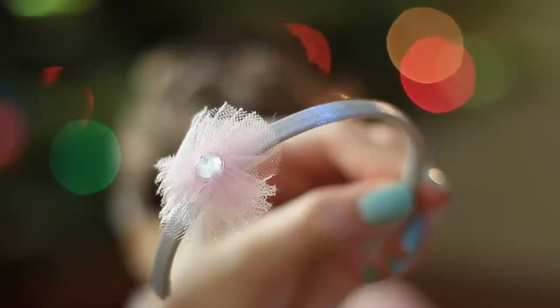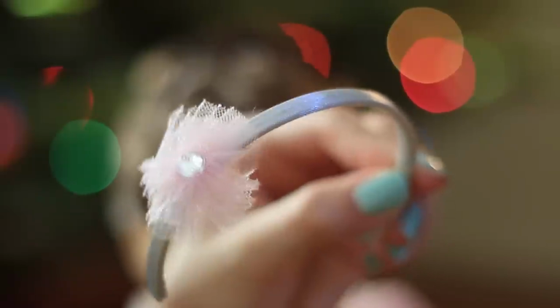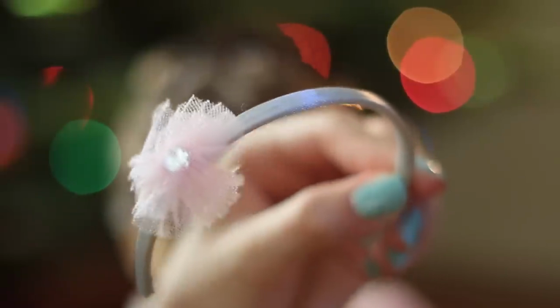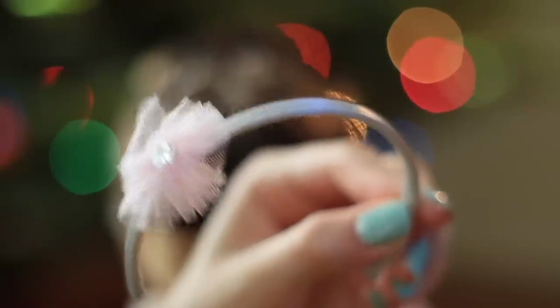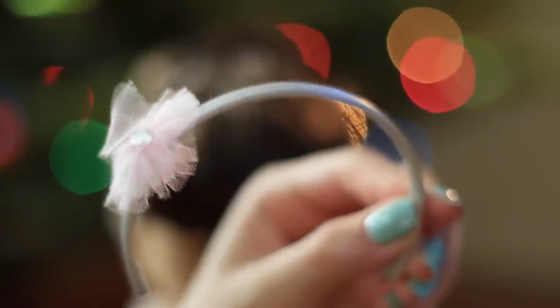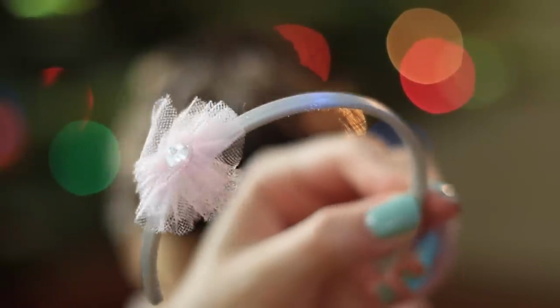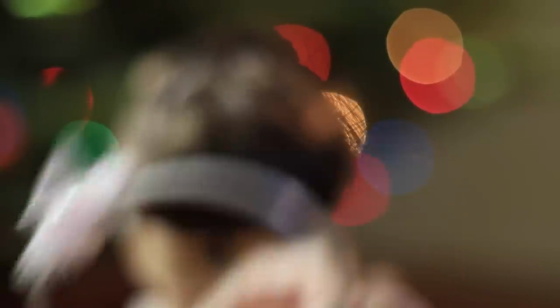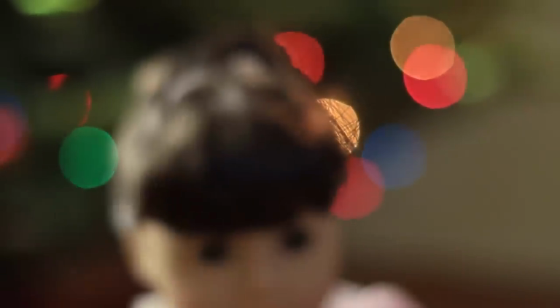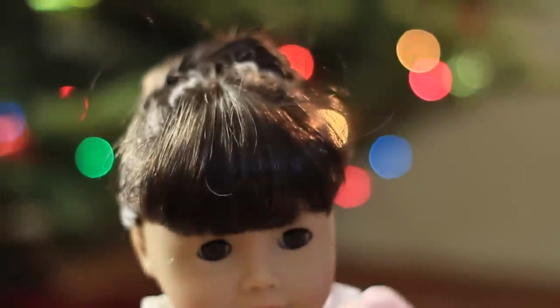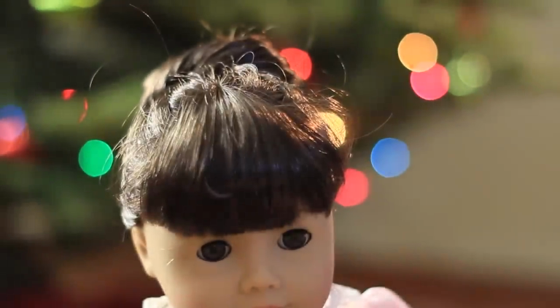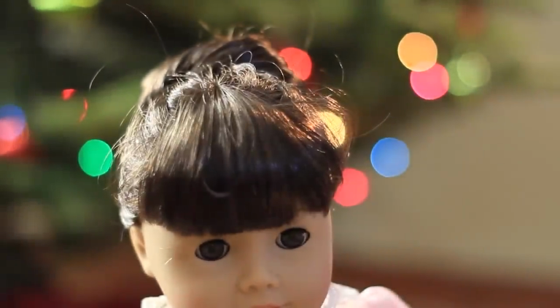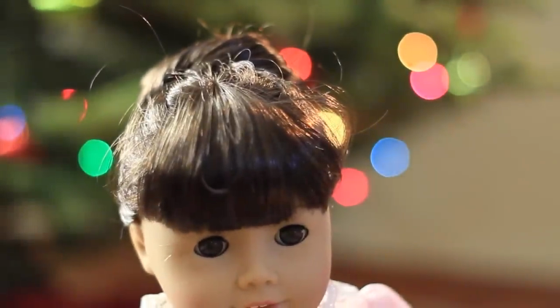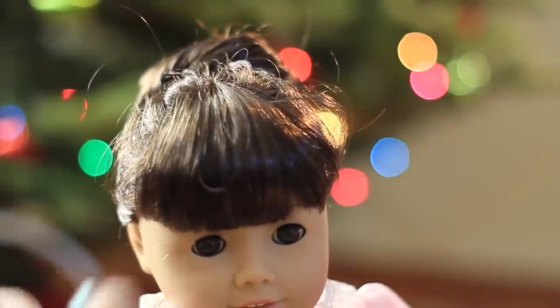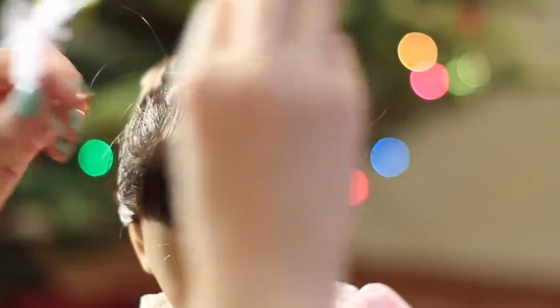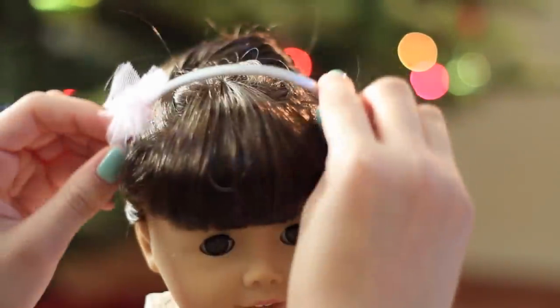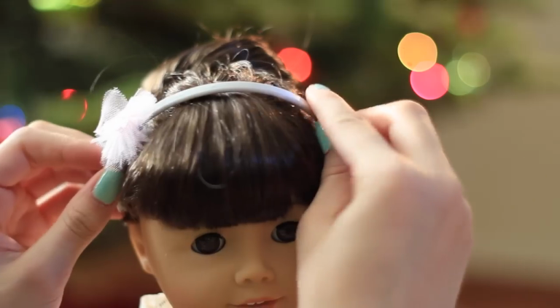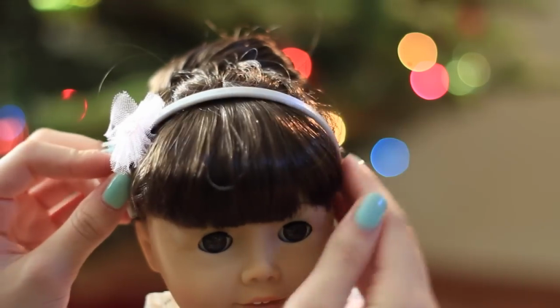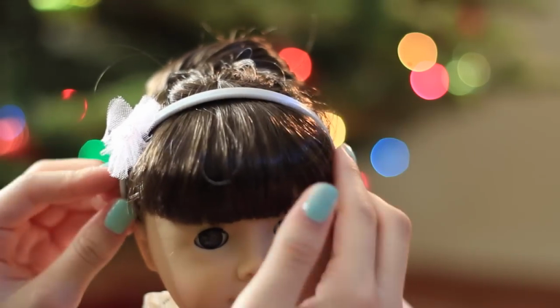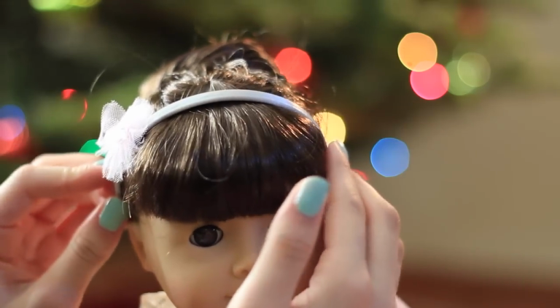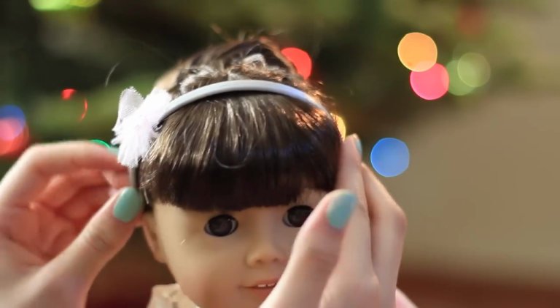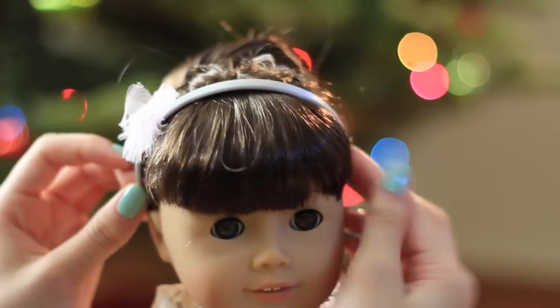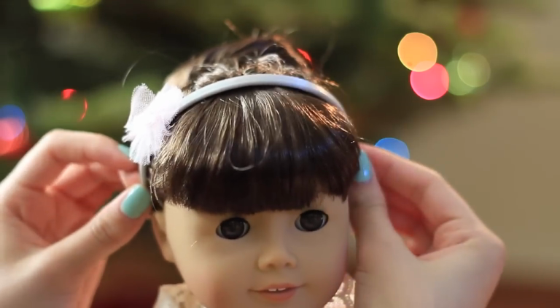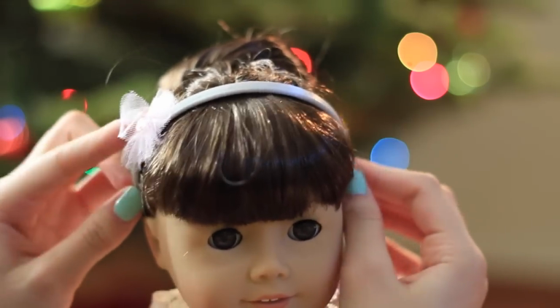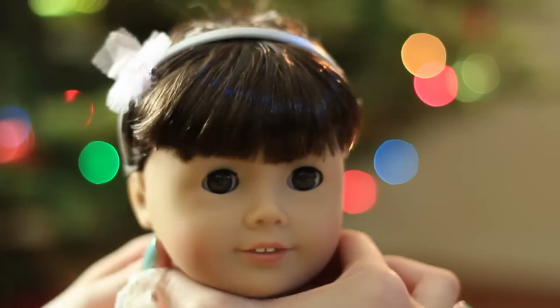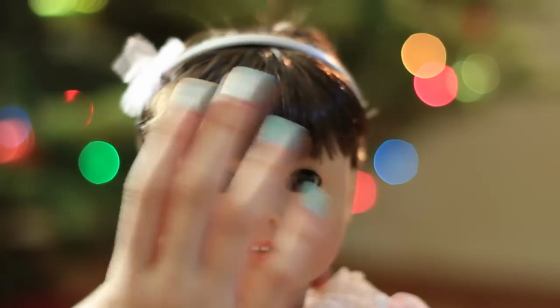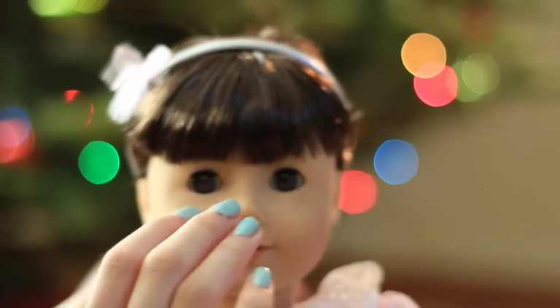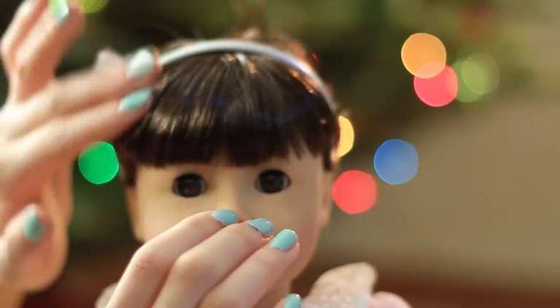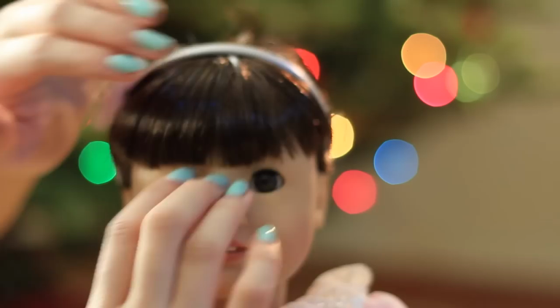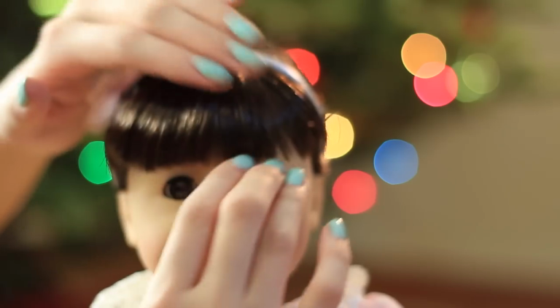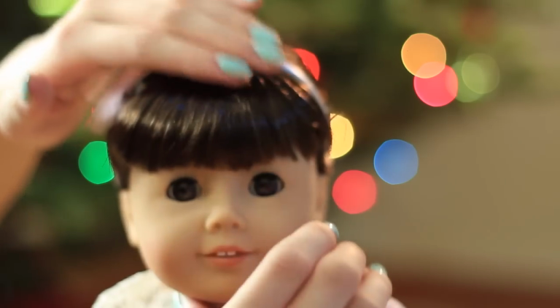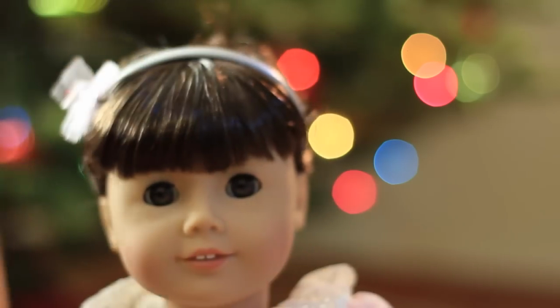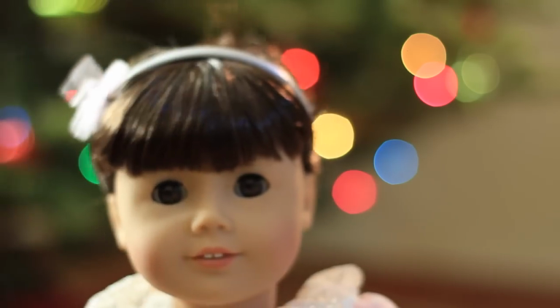To make this hairstyle a little more special, I recommend that you take a ribbon or maybe a headband and put it on her head to jazz things up a little bit. Lastly, if your doll has bangs, just neaten them up a little and then you're done.